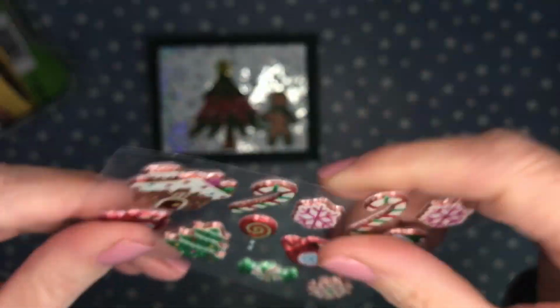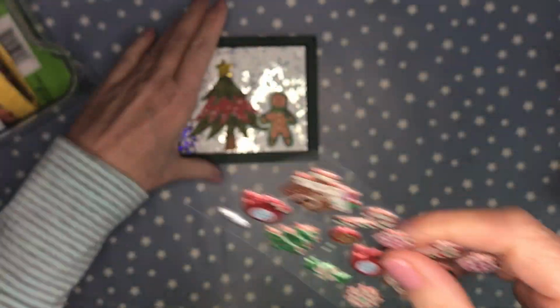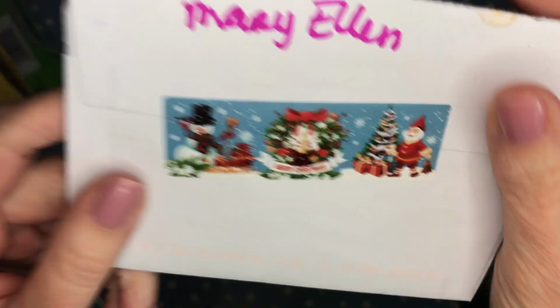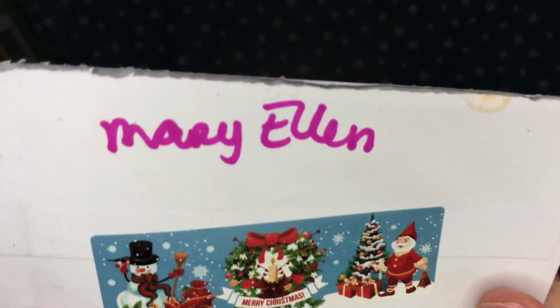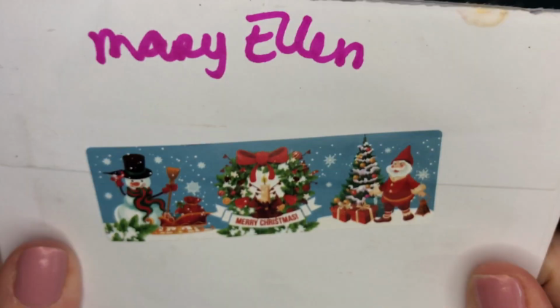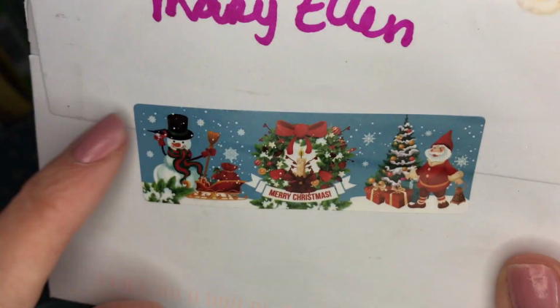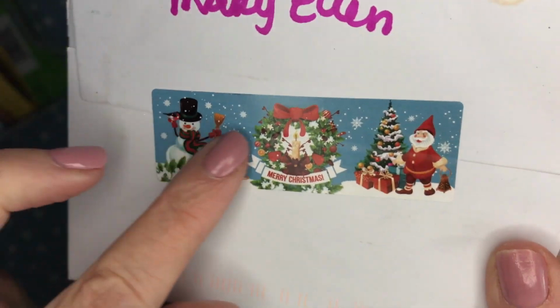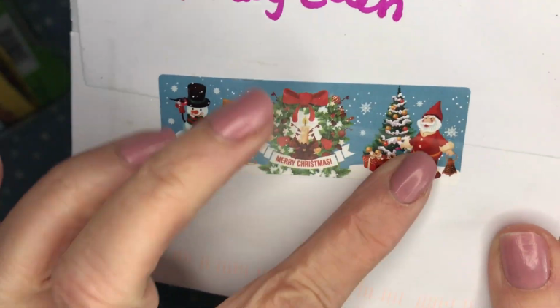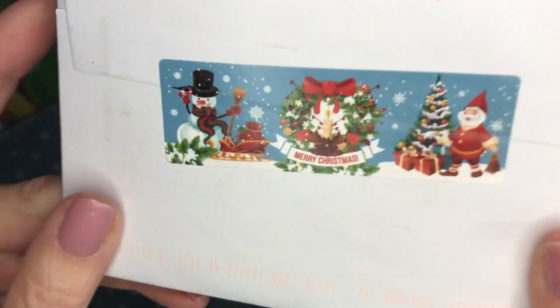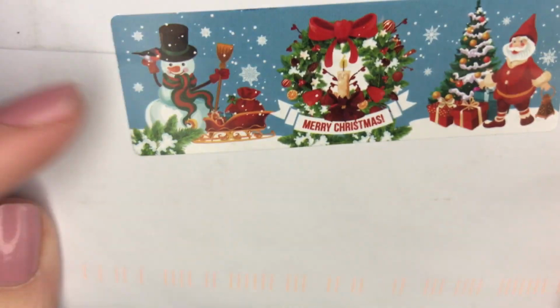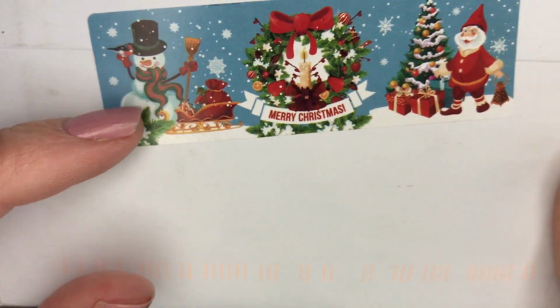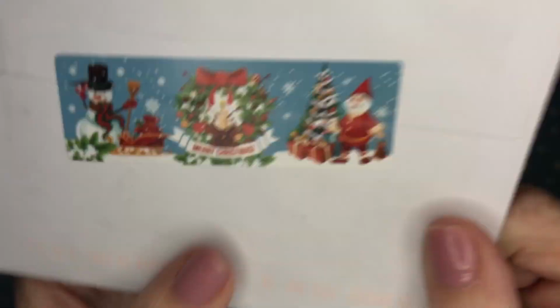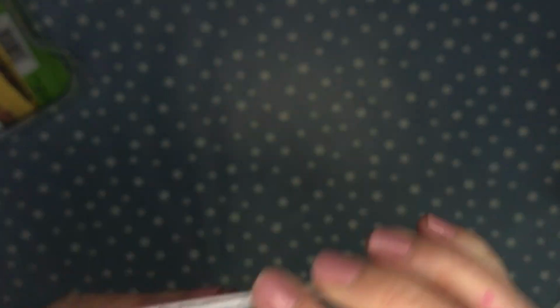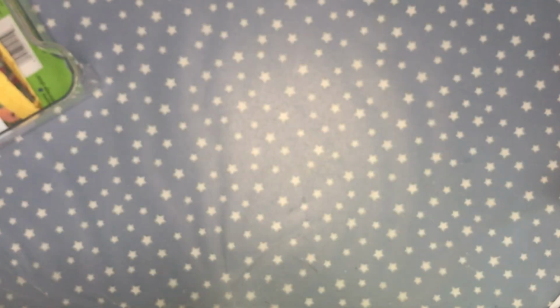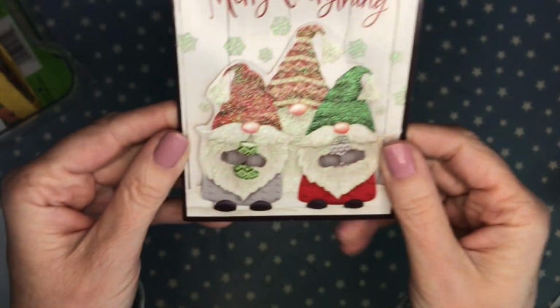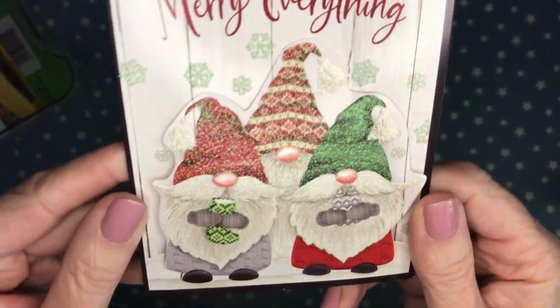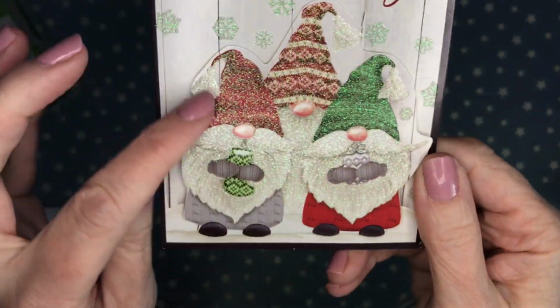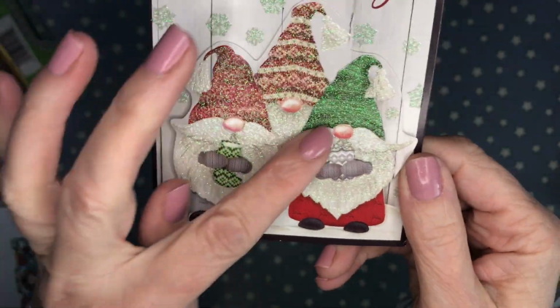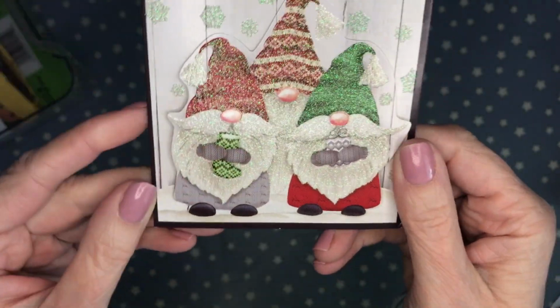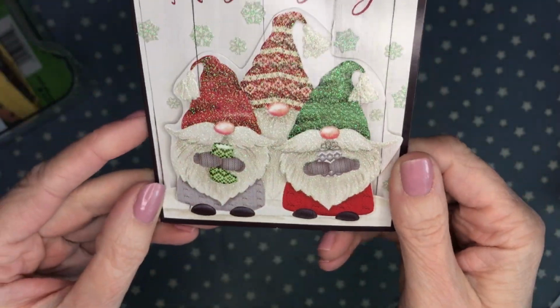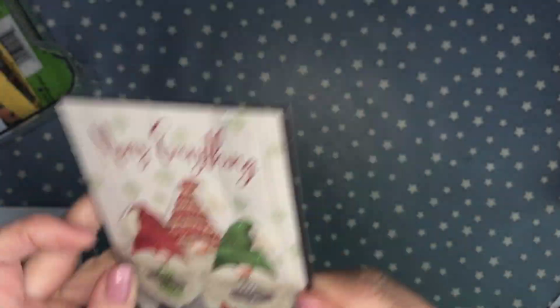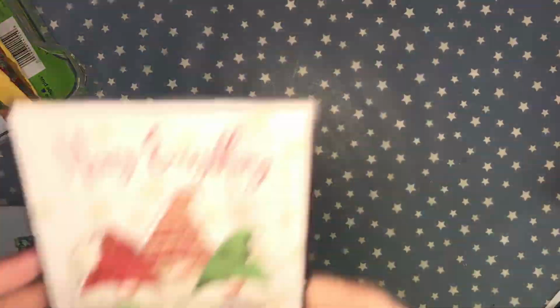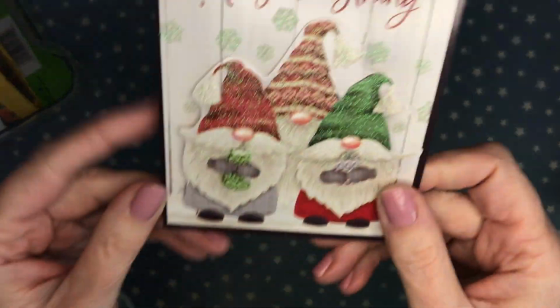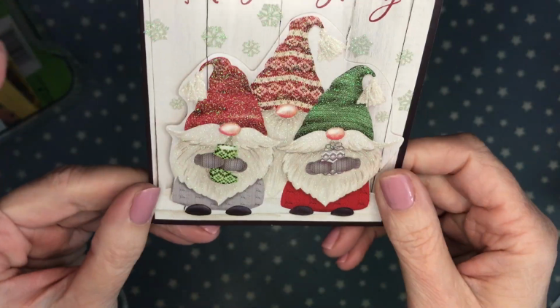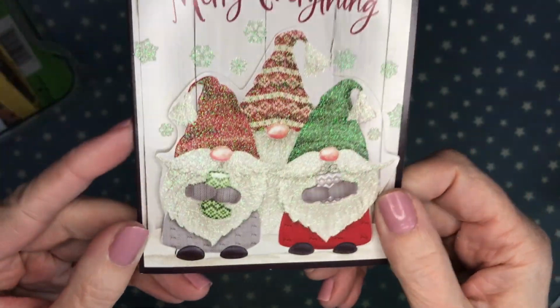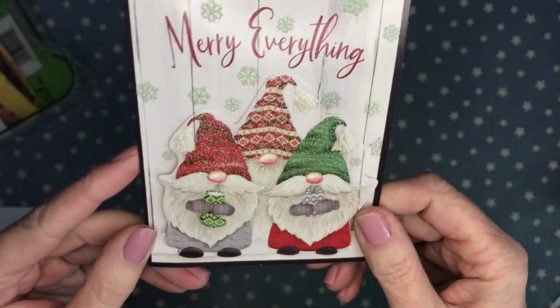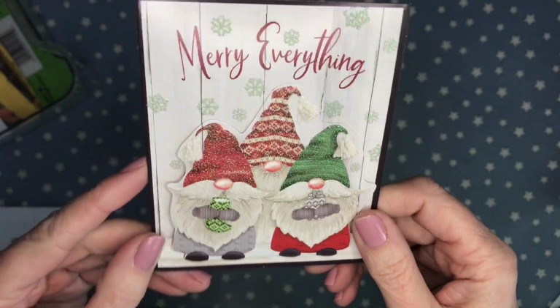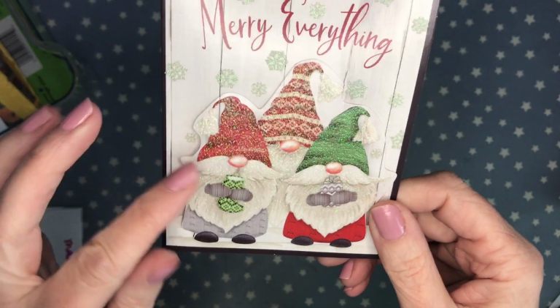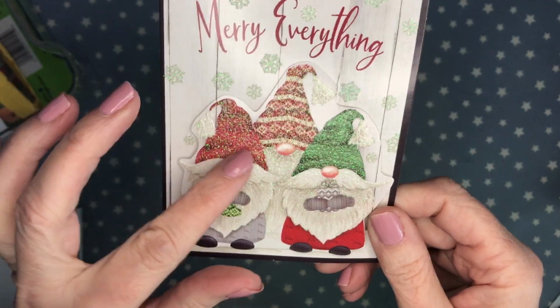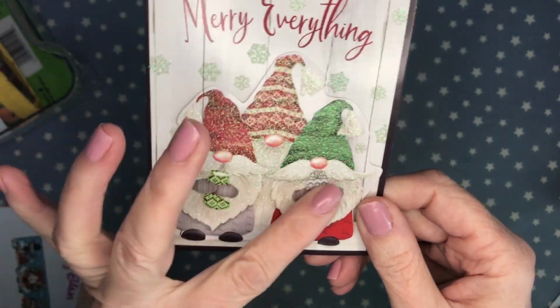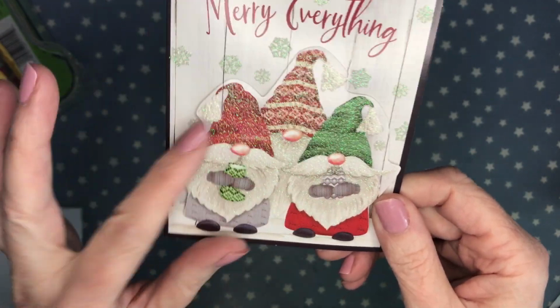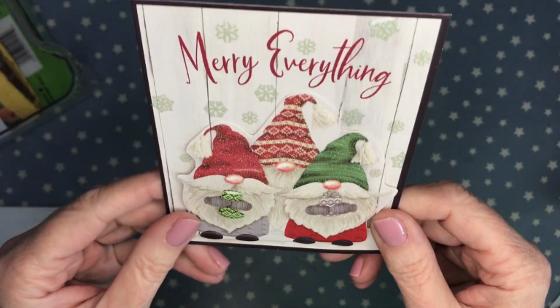This one is from Mary Ellen. She has a super cute holiday washi tape and these cute little gnomies. Thank you so much Mary Ellen — I love this gnome card so much!